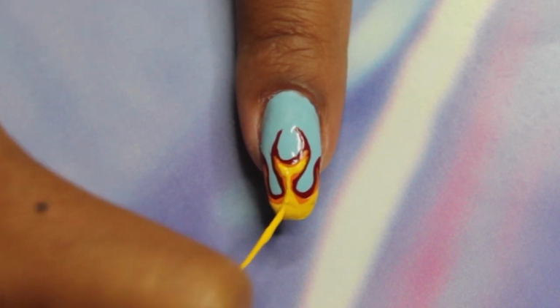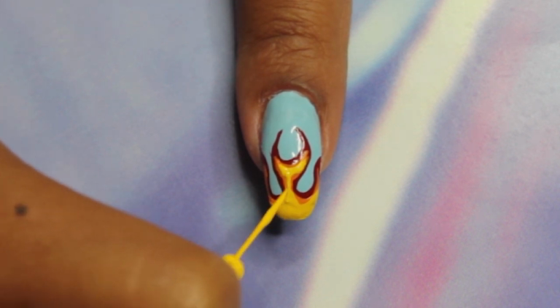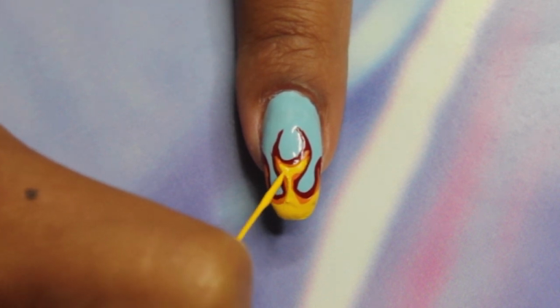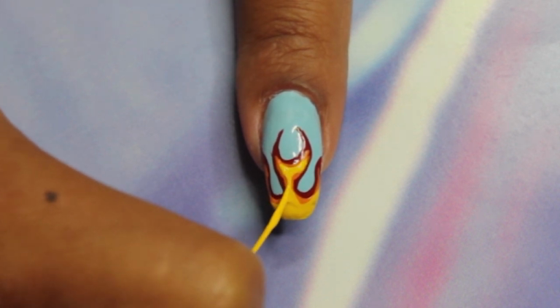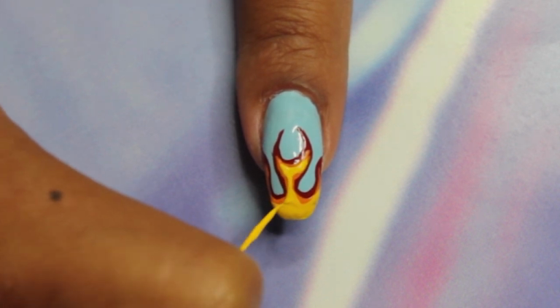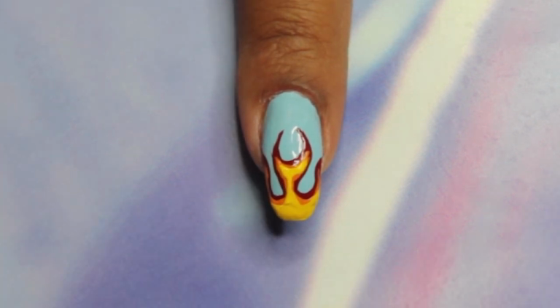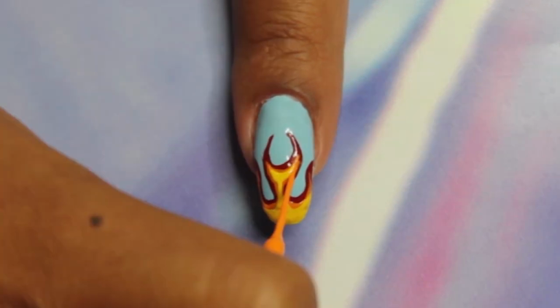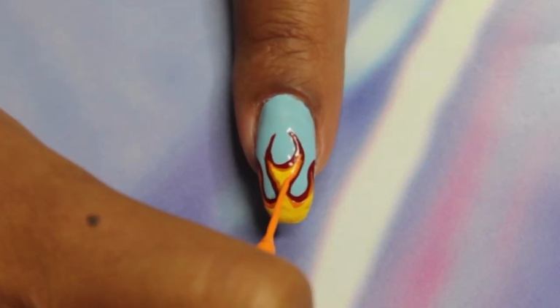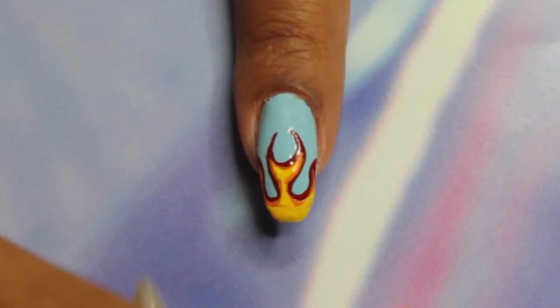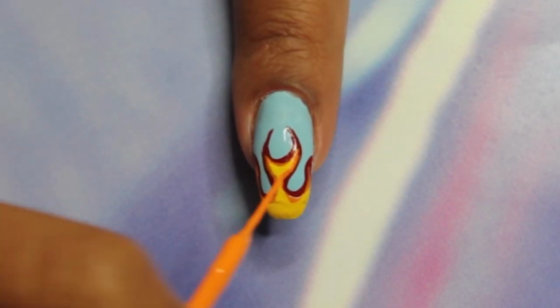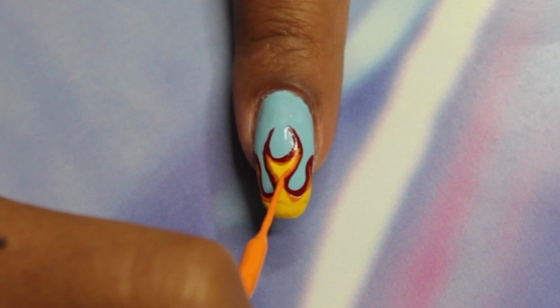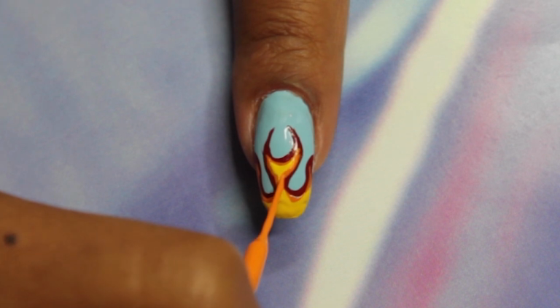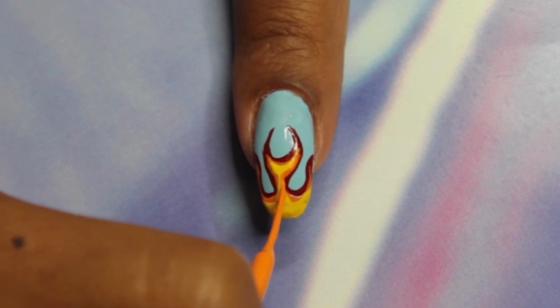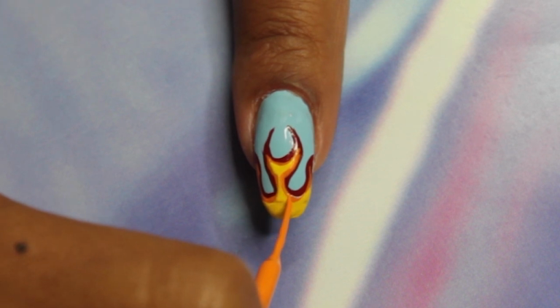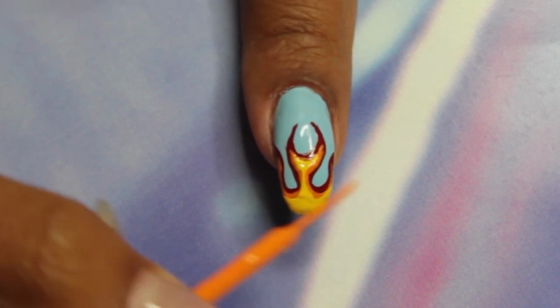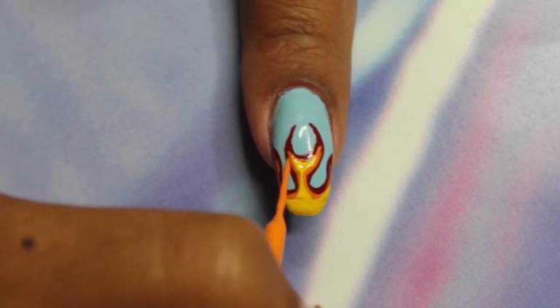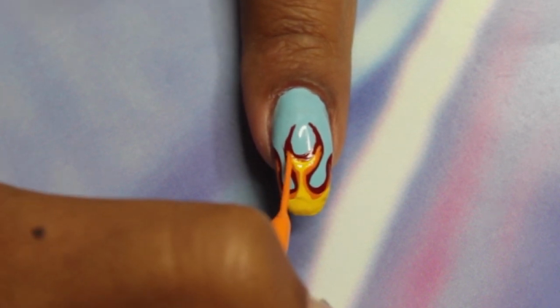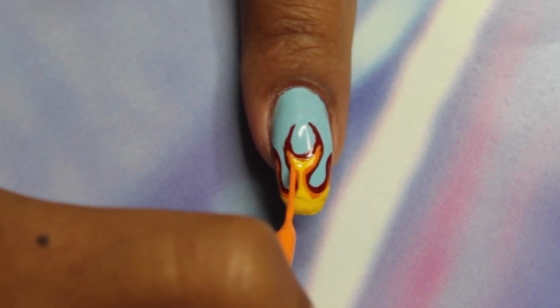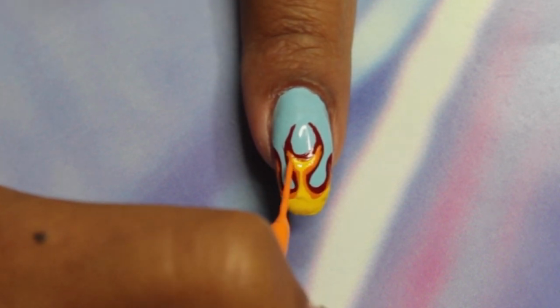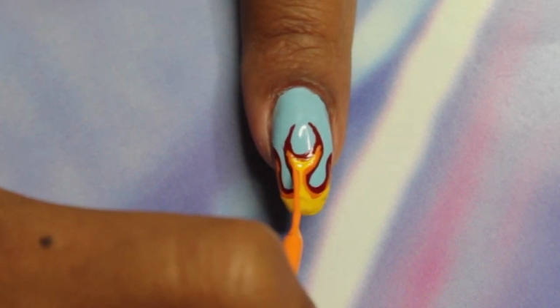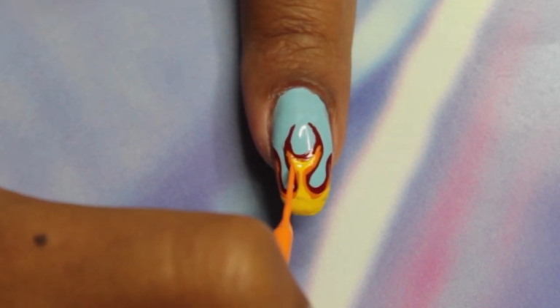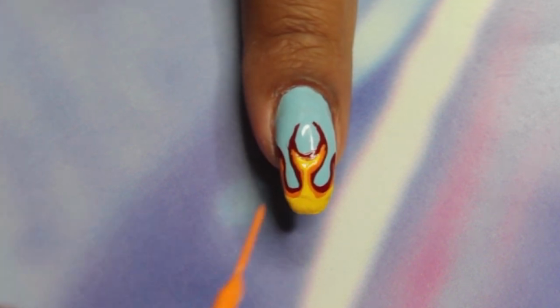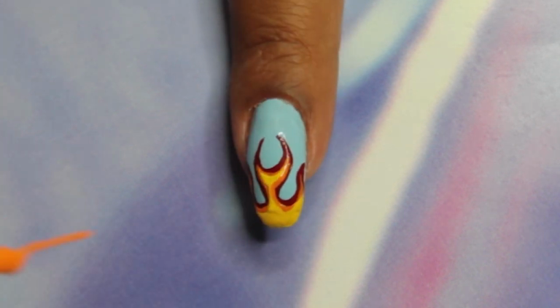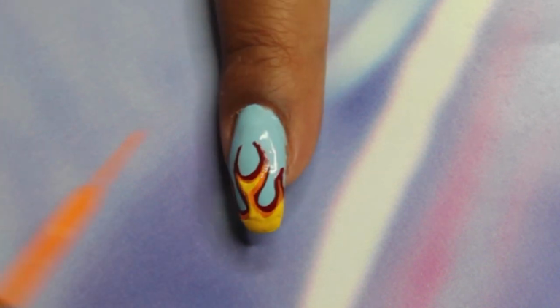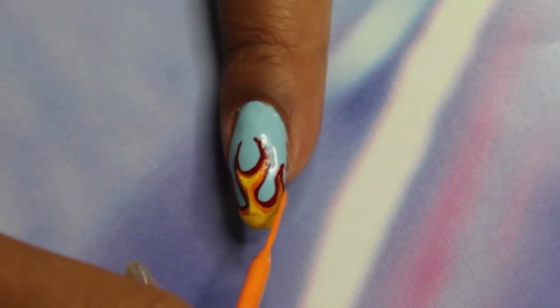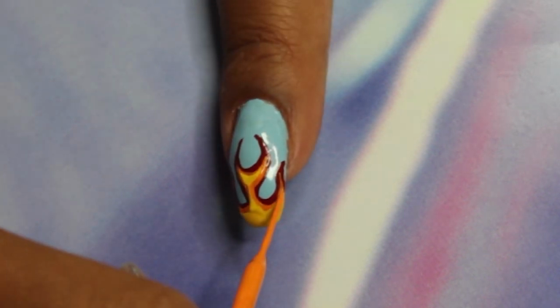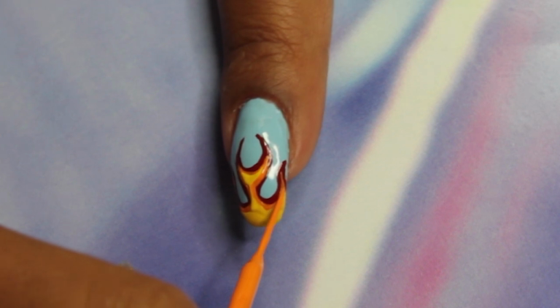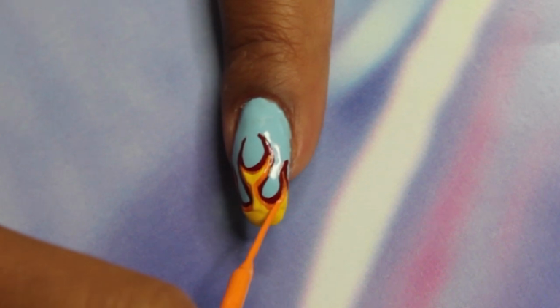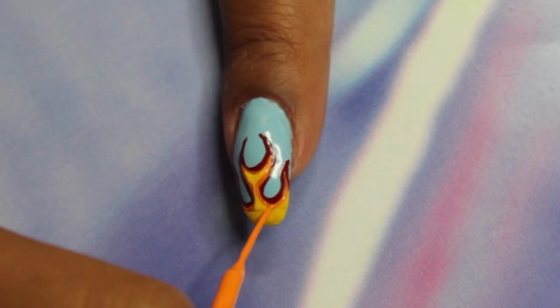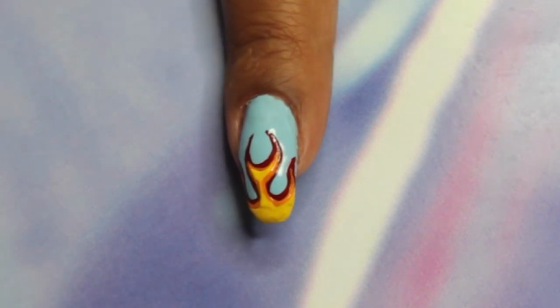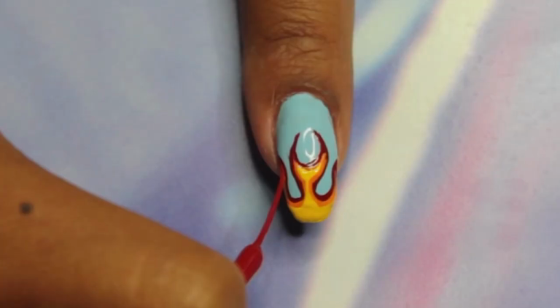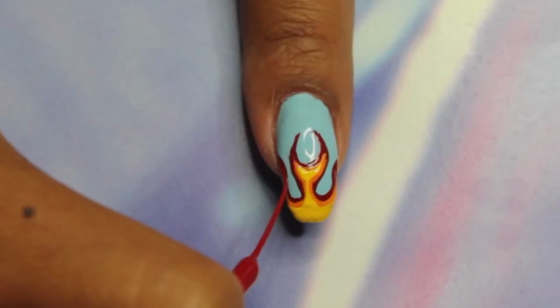Then once you're finished with all three colors, you want to go back in with any of the other stripers and fix up any lines where you made mistakes, just to make sure they're all the same width and nice and neat.